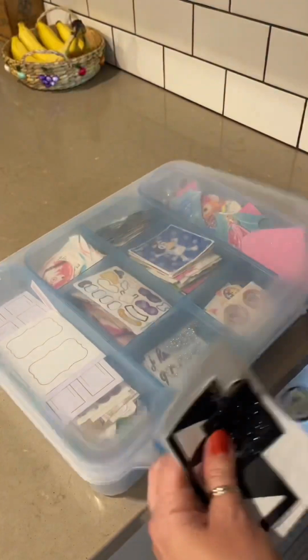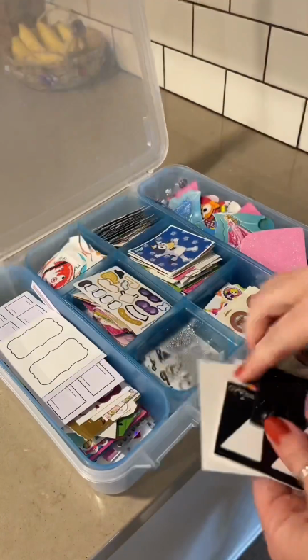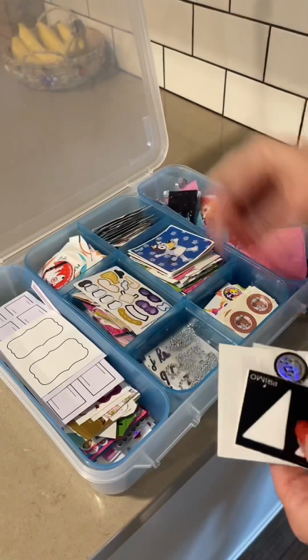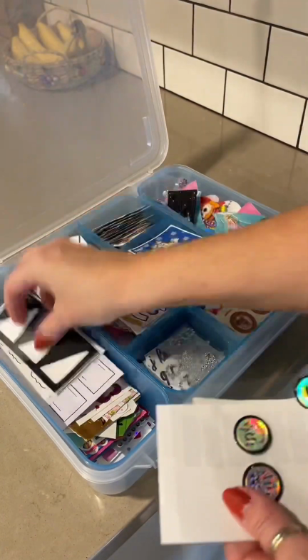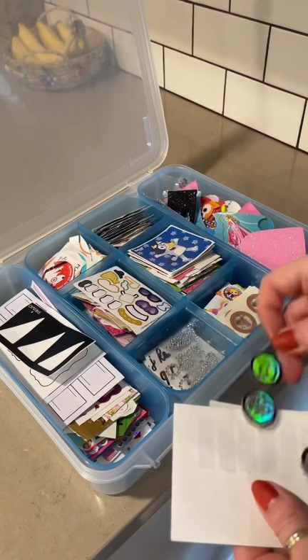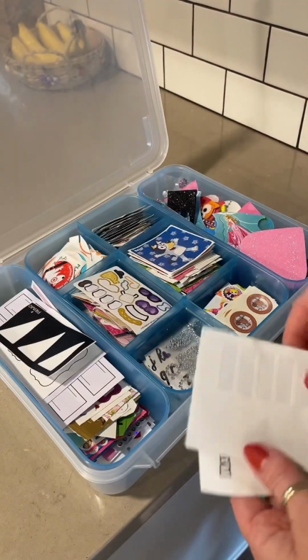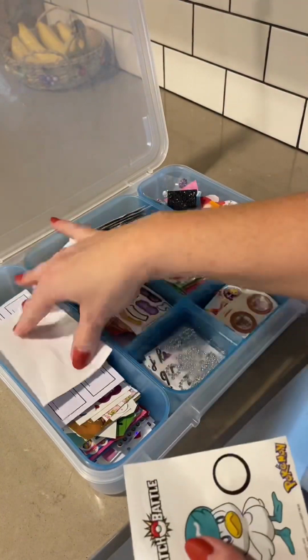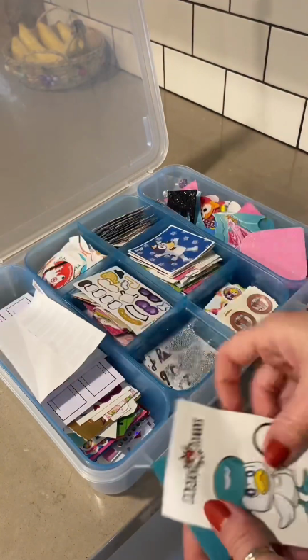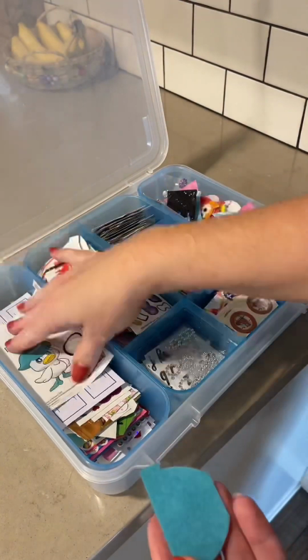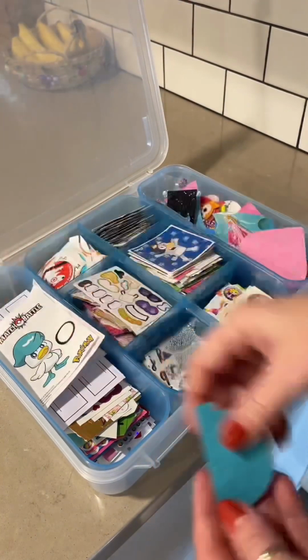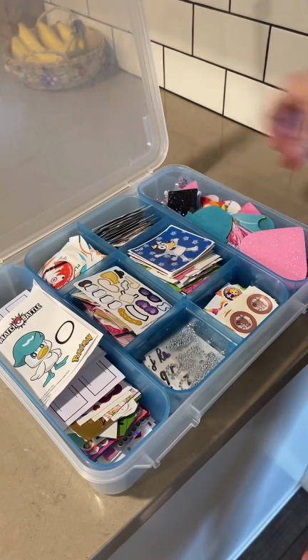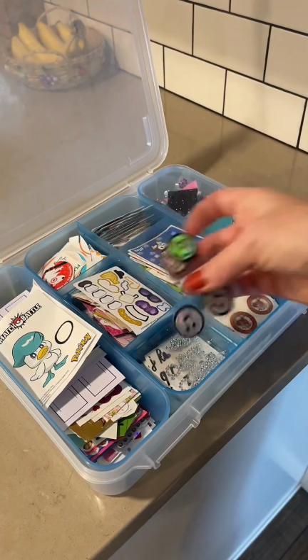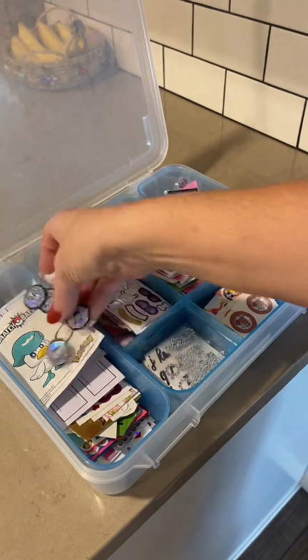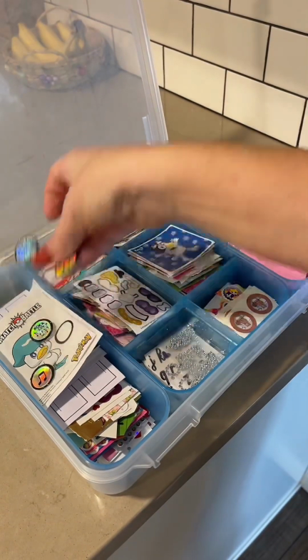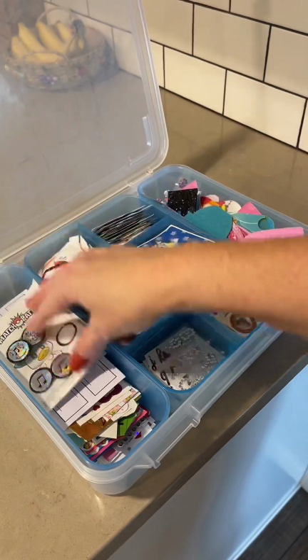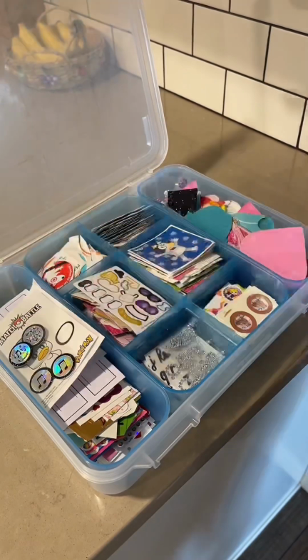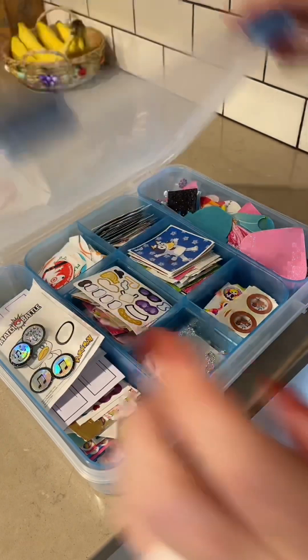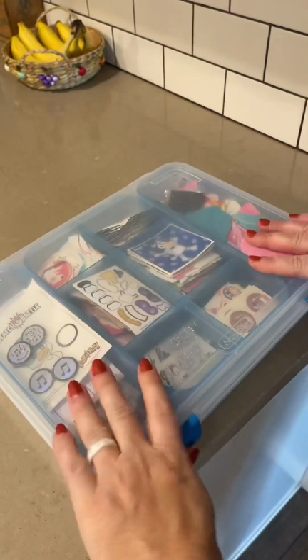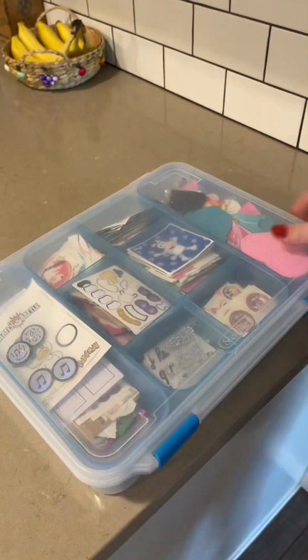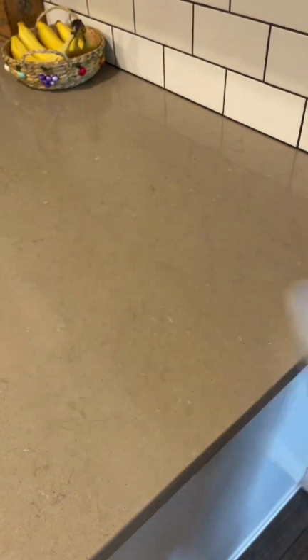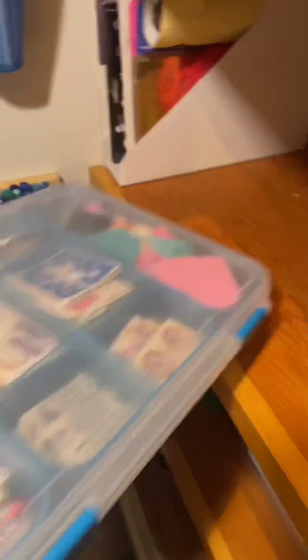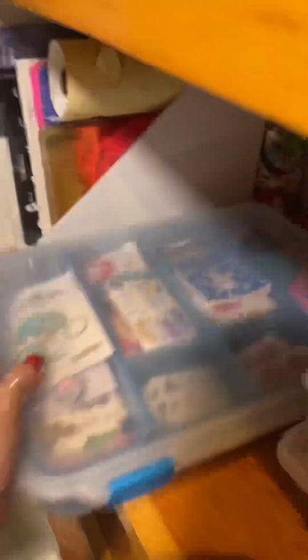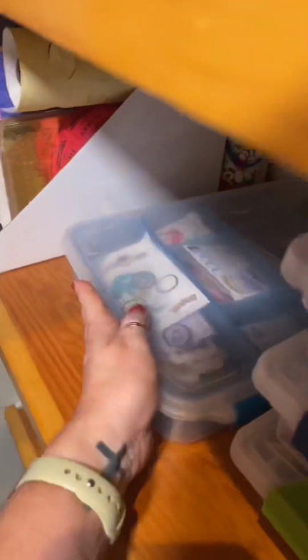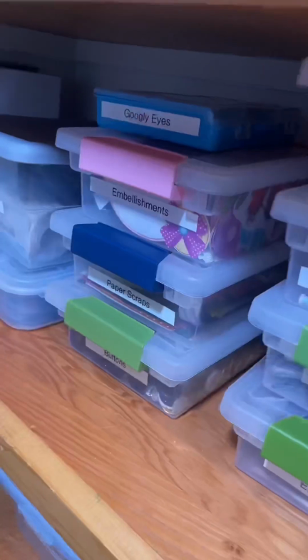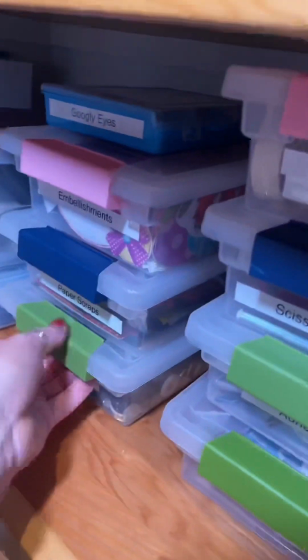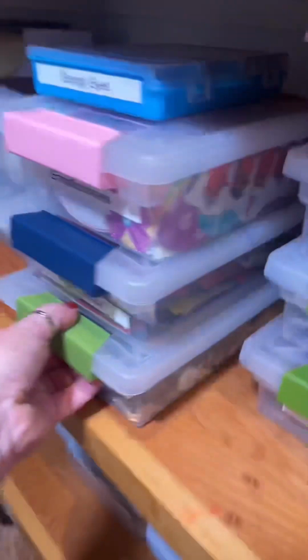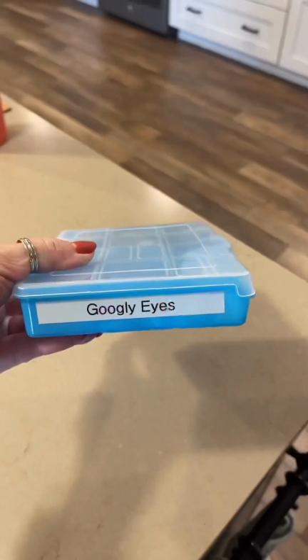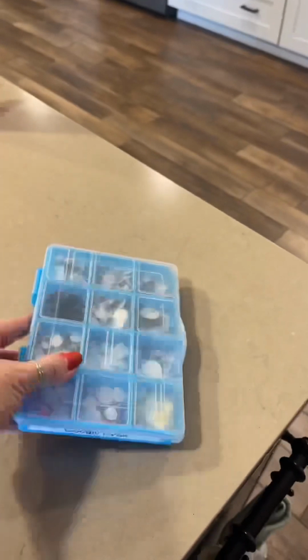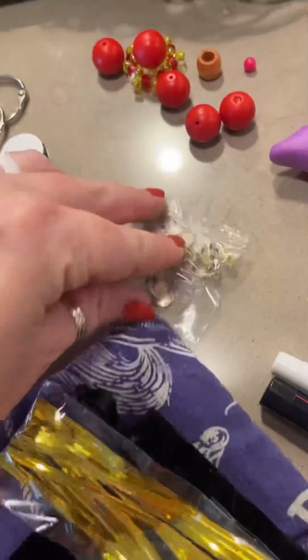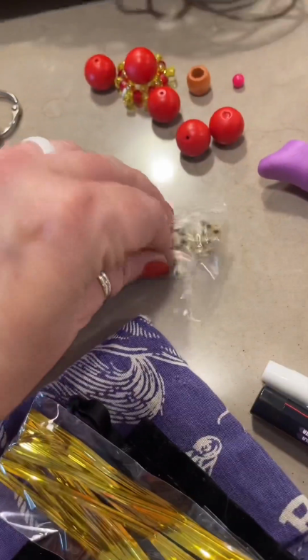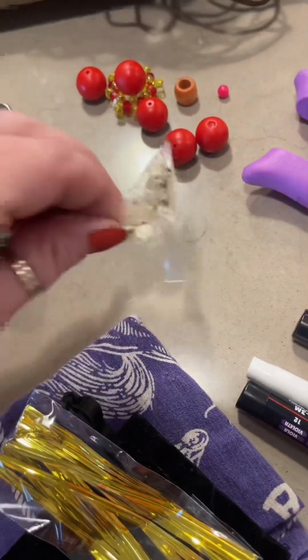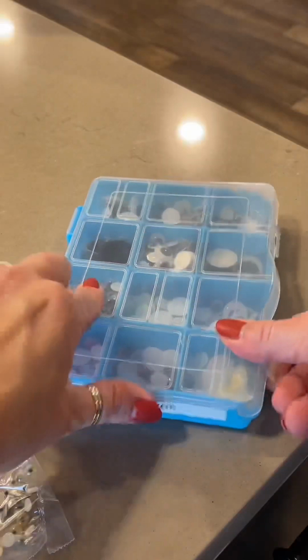Let's start off with the stickers. I have two sticker bins — this one for smaller stickers and a bigger bin for big sheets. These were all small so I put them in here. Sometimes I find it easier to grab an entire stack of bins and just go from there.